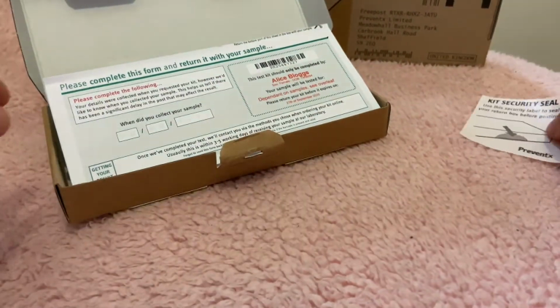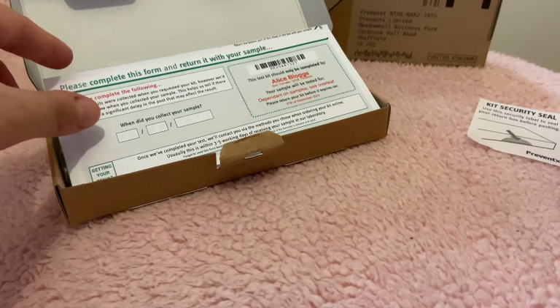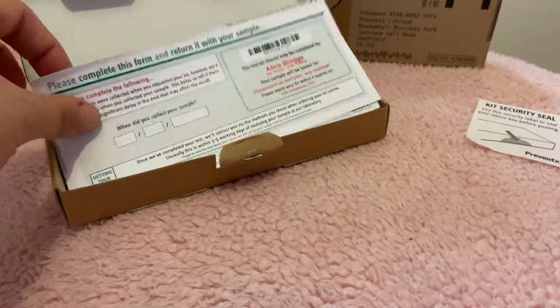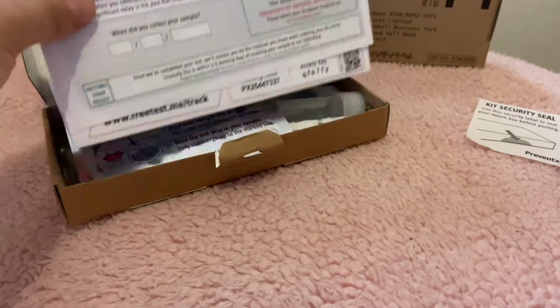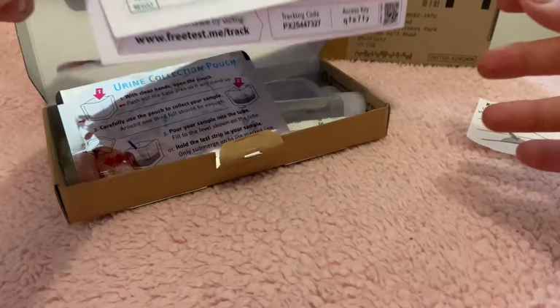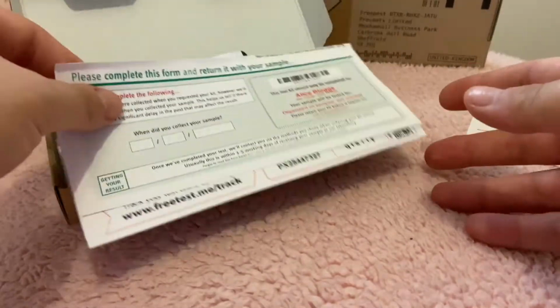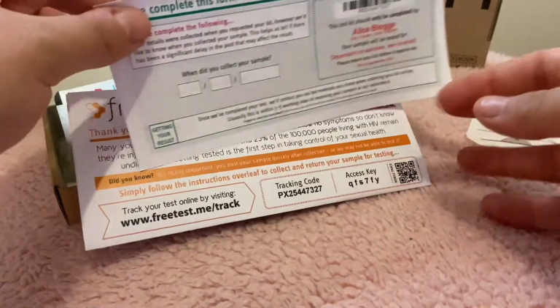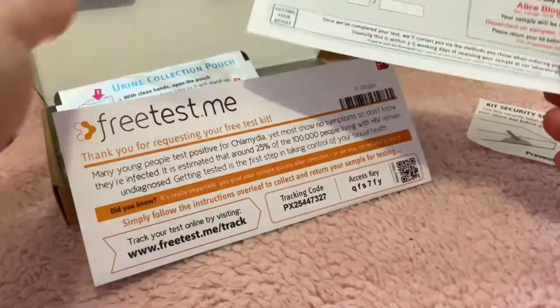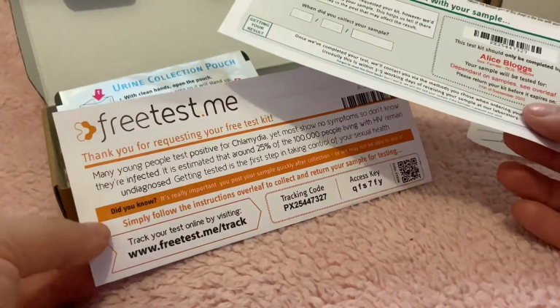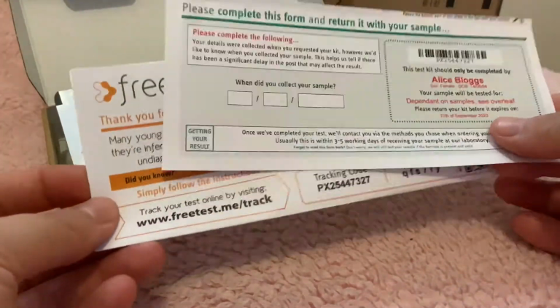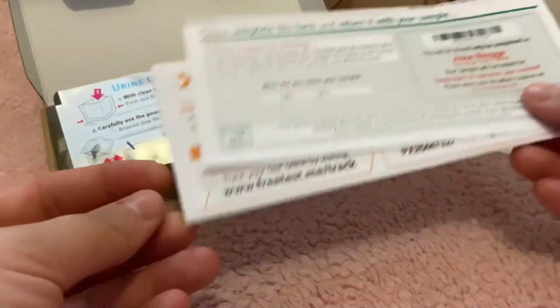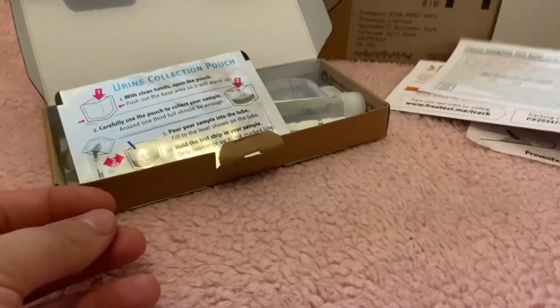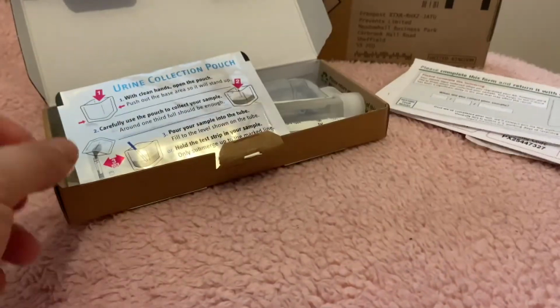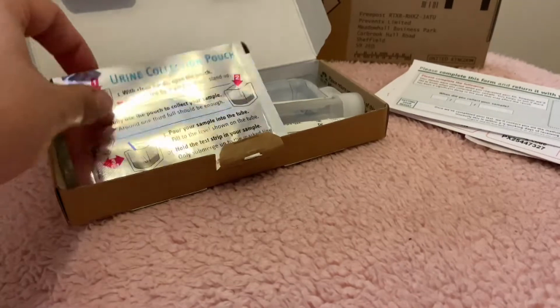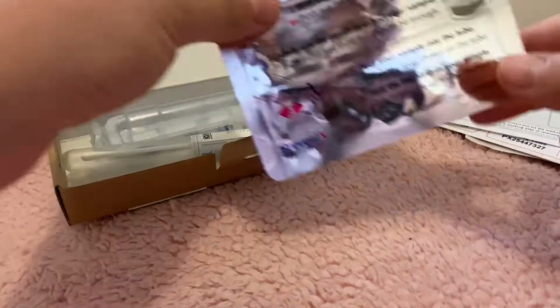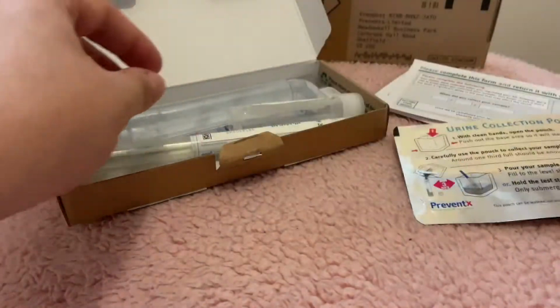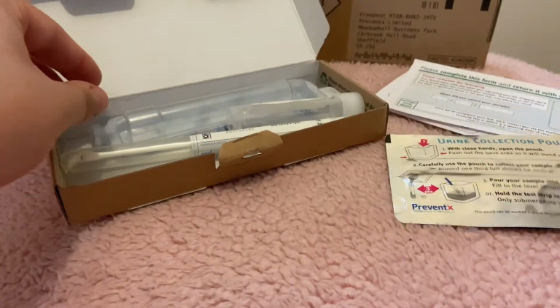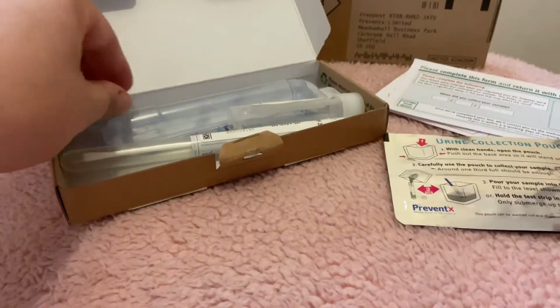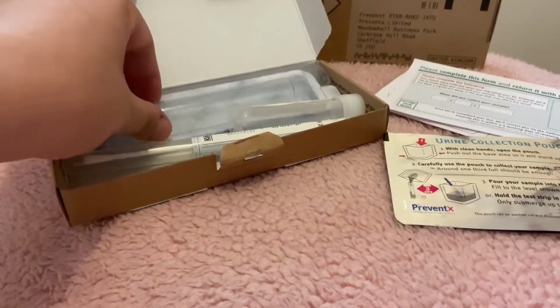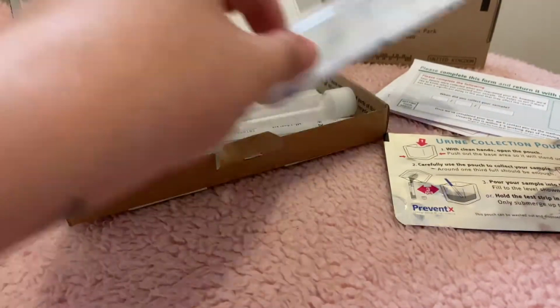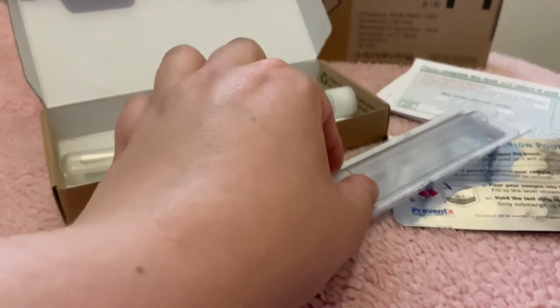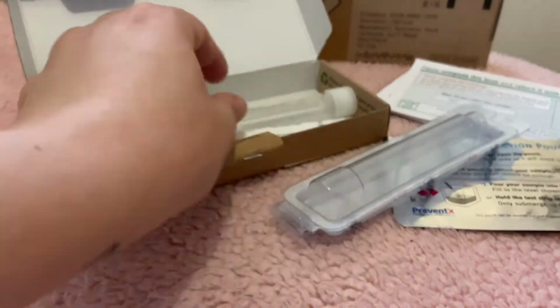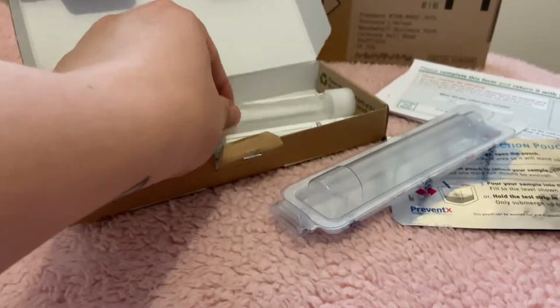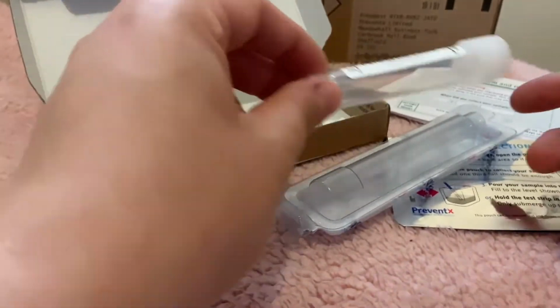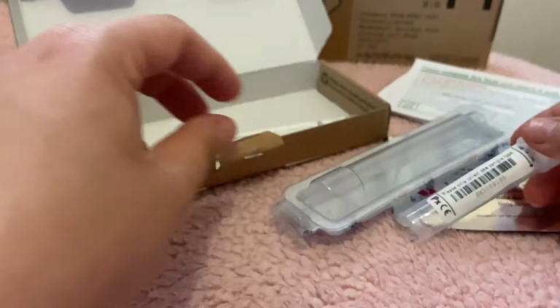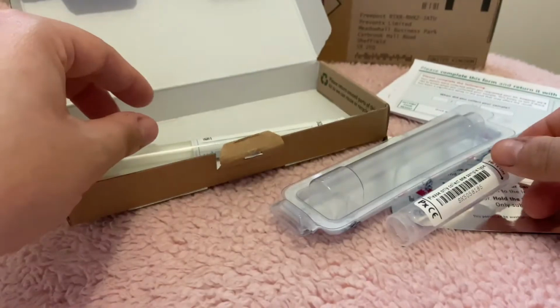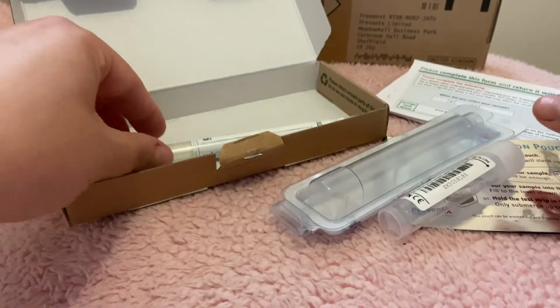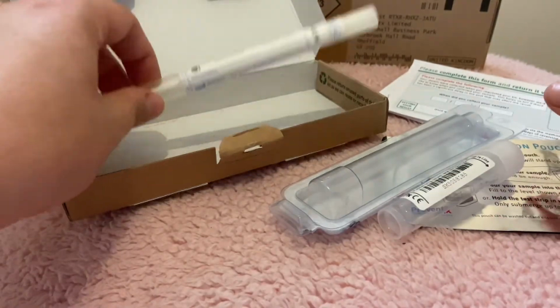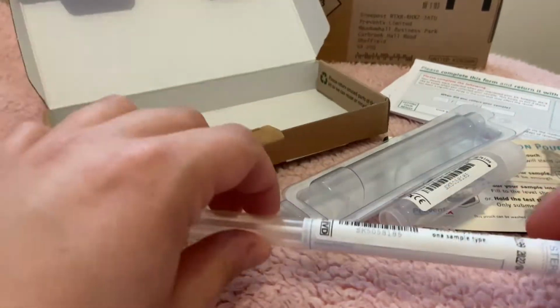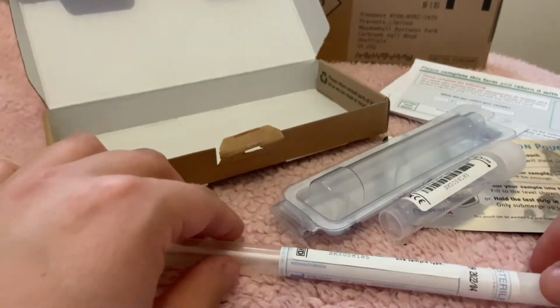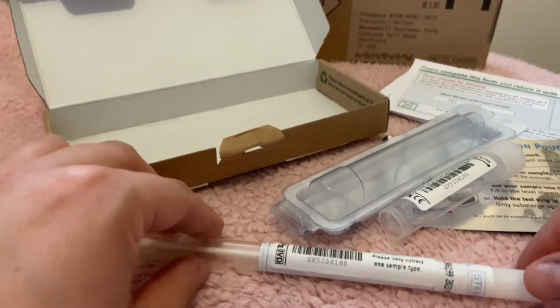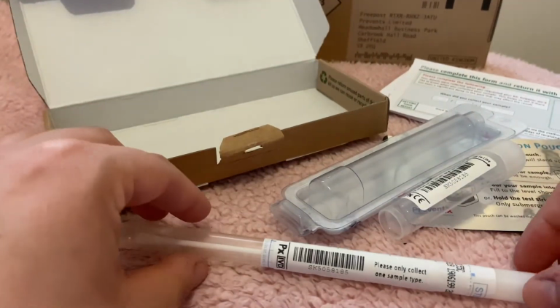Firstly, we recommend taking your test kit somewhere clean and somewhere you will feel comfortable collecting your sample. We recommend the bathroom, but if you feel more comfortable elsewhere then that is okay too. Unpack the kit onto a clean surface and wash your hands thoroughly.